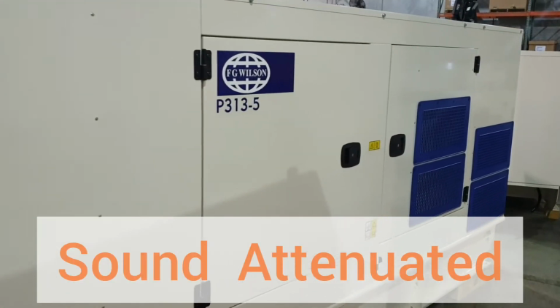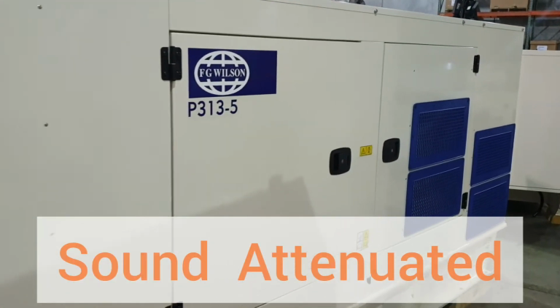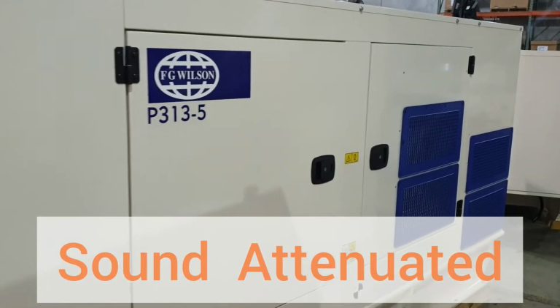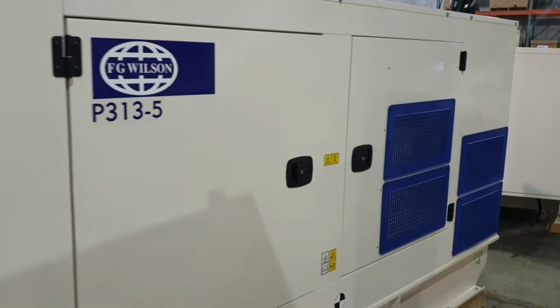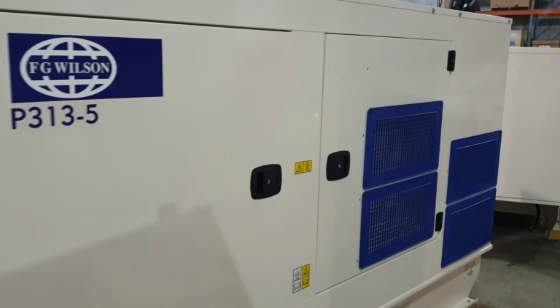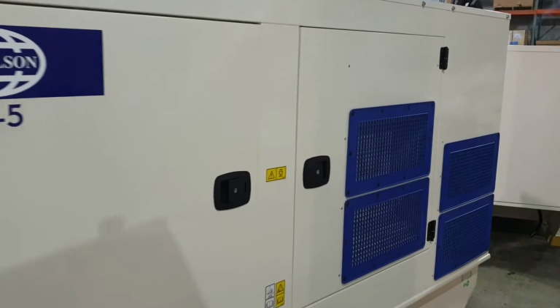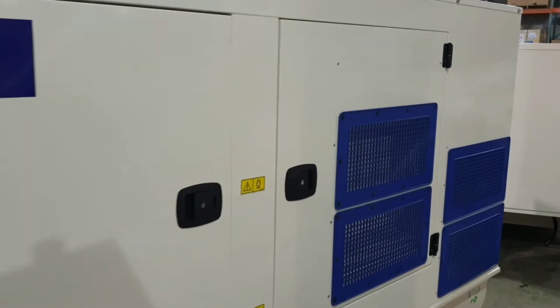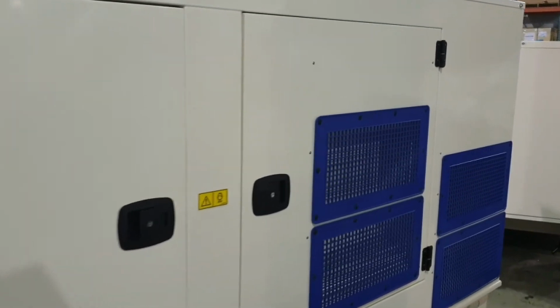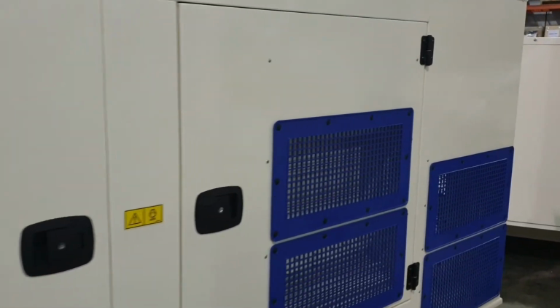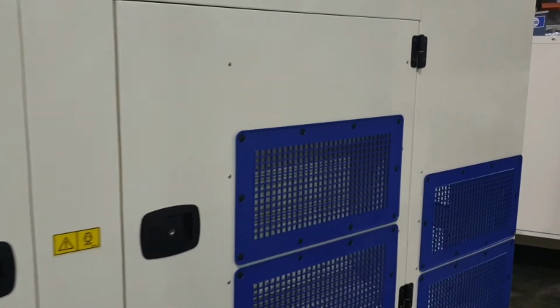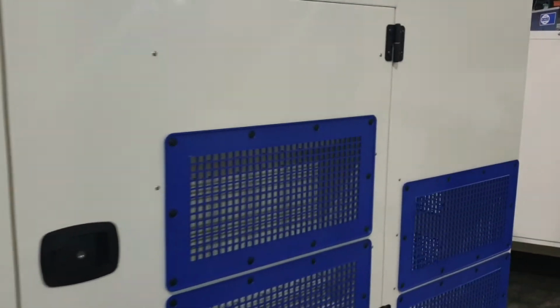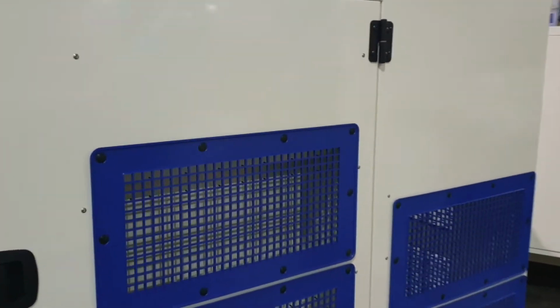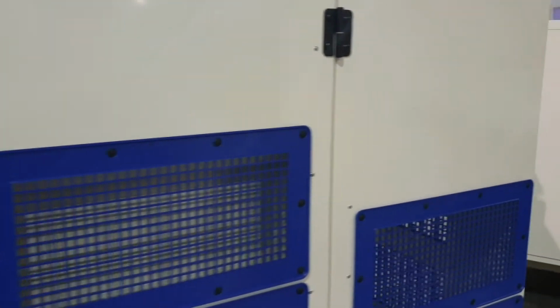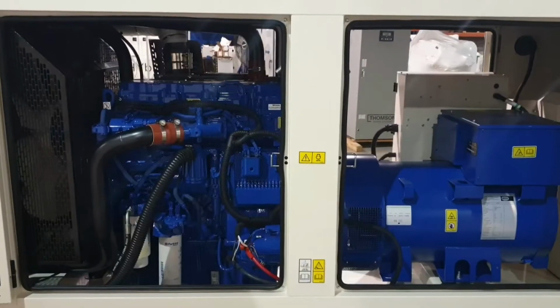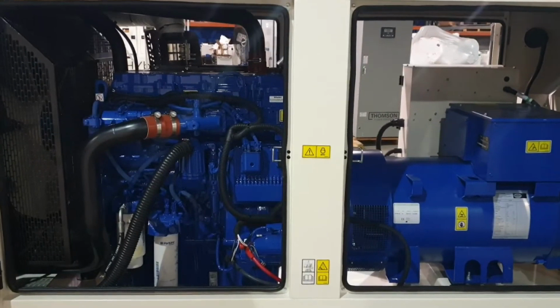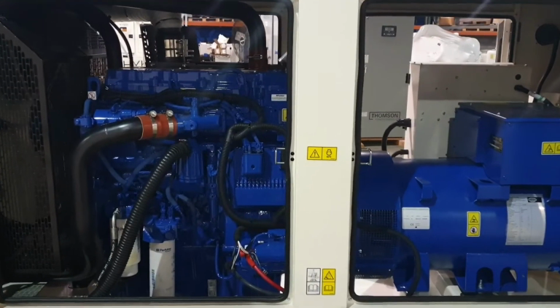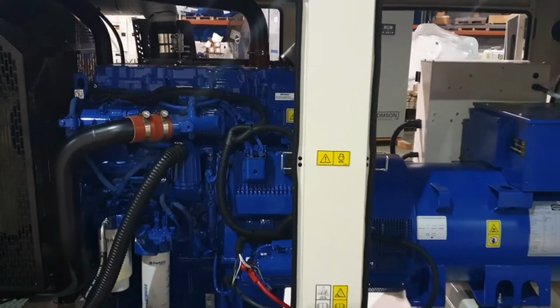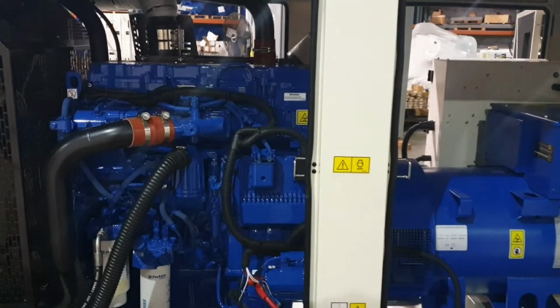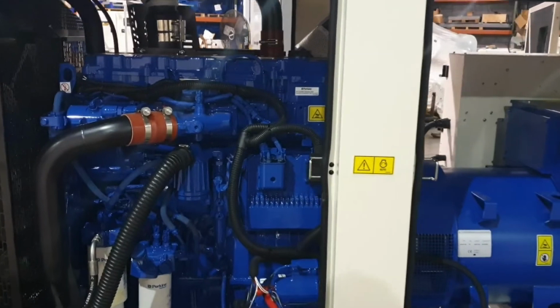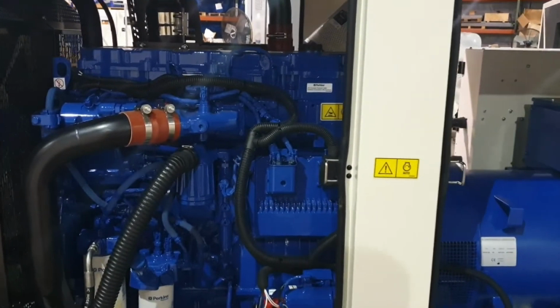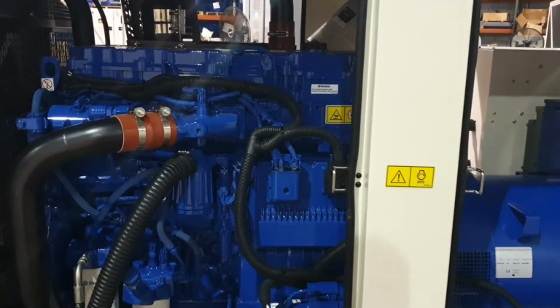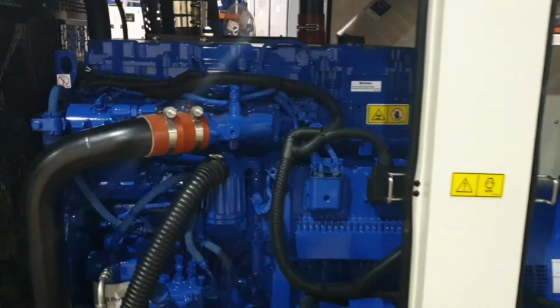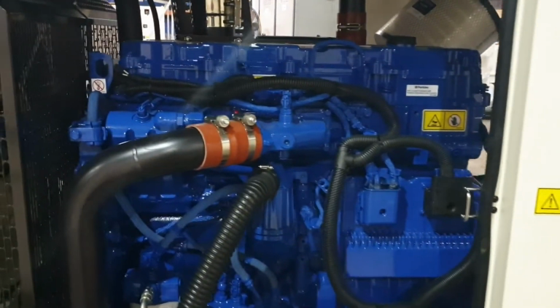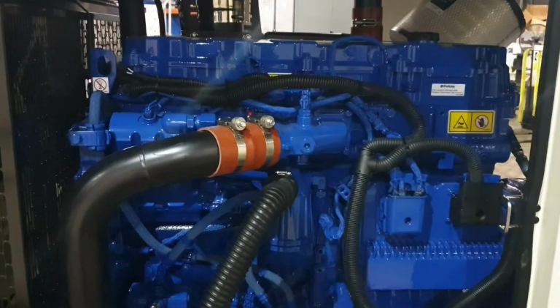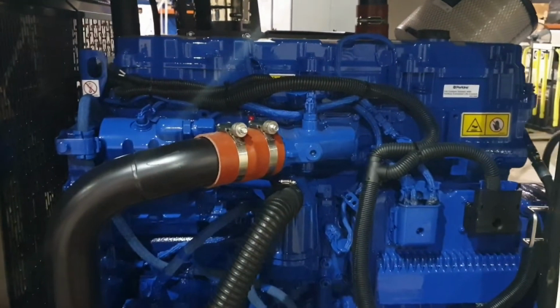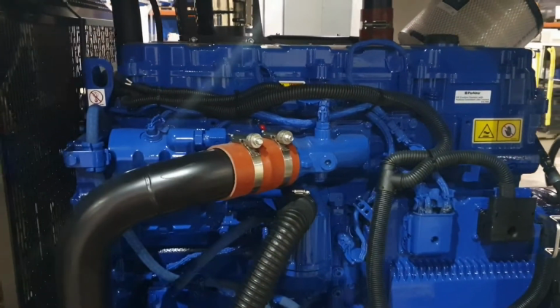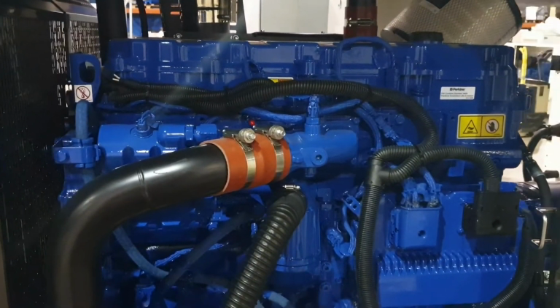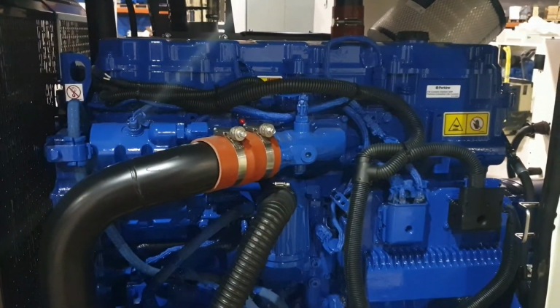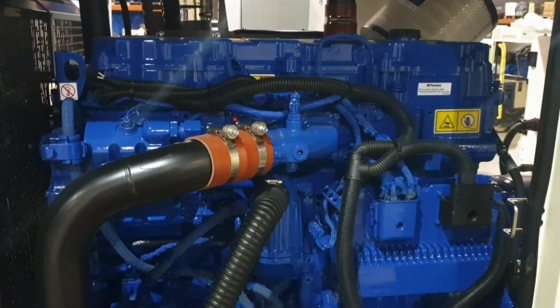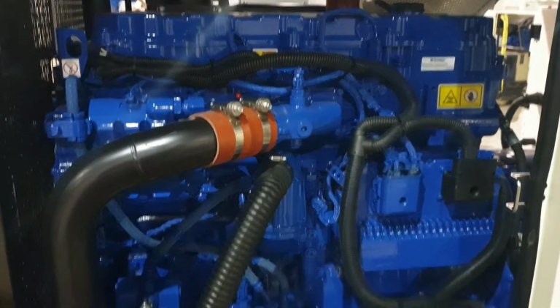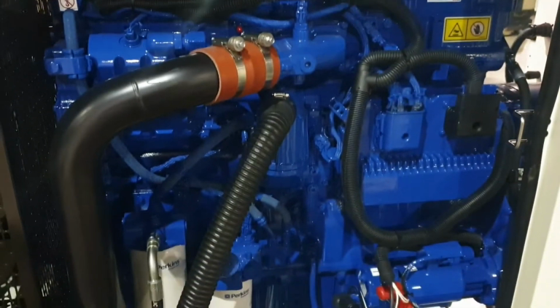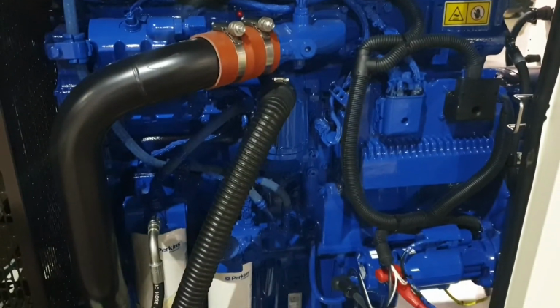It offers a sound-attenuated, galvanized steel enclosure, perfect for harsh environments, with large access doors, making maintenance very easy, or should any repairs be needed.